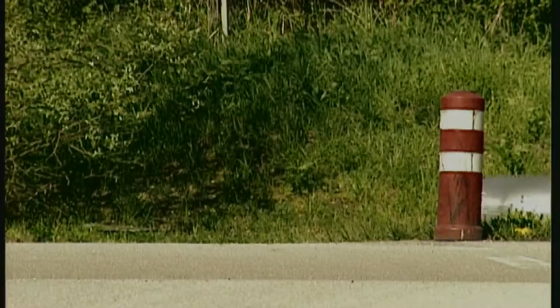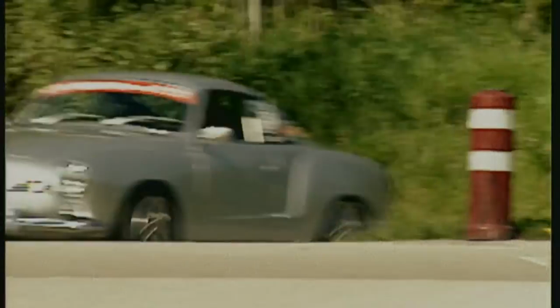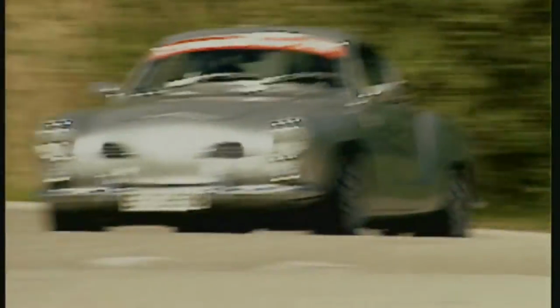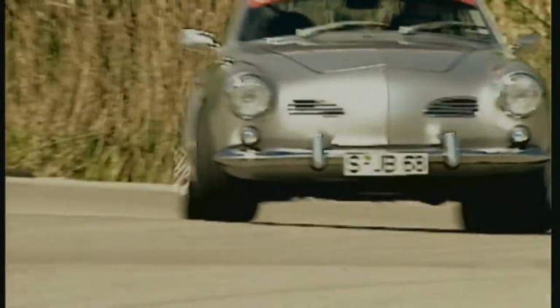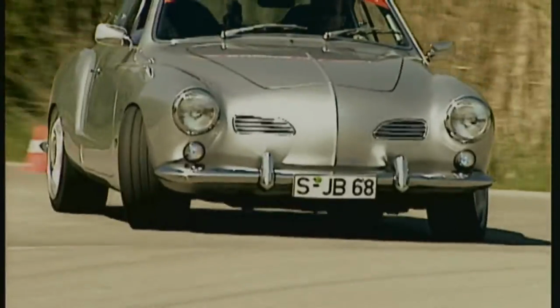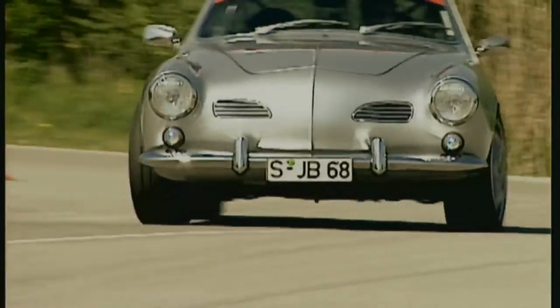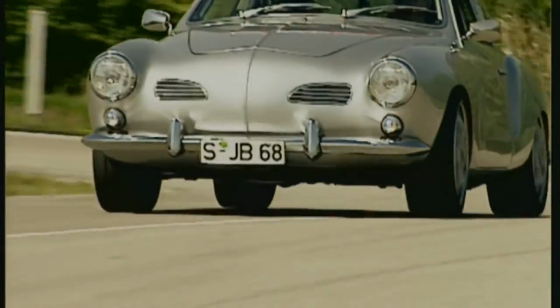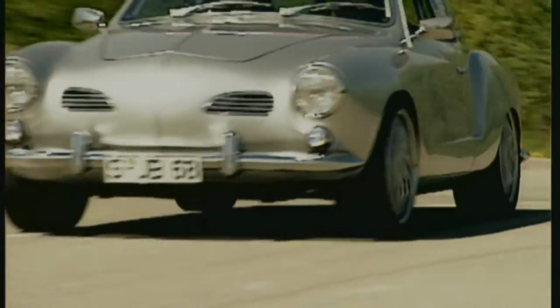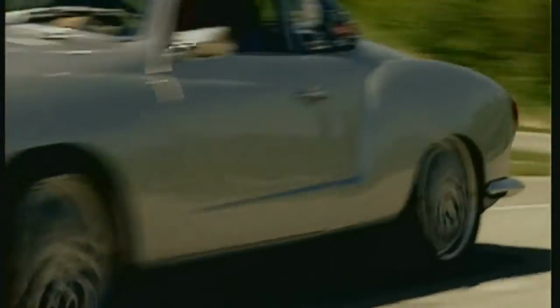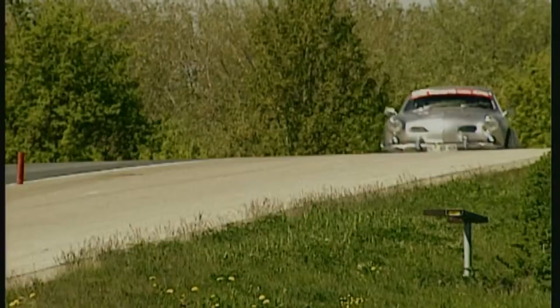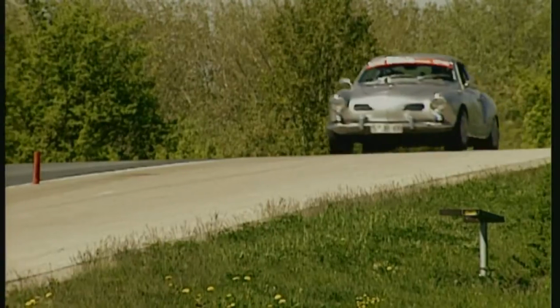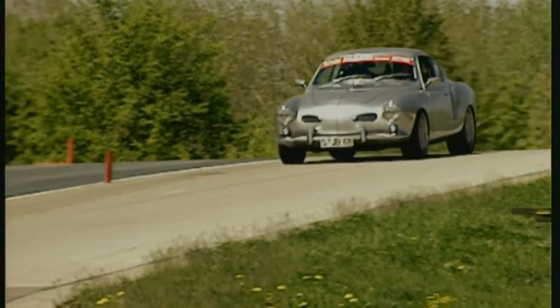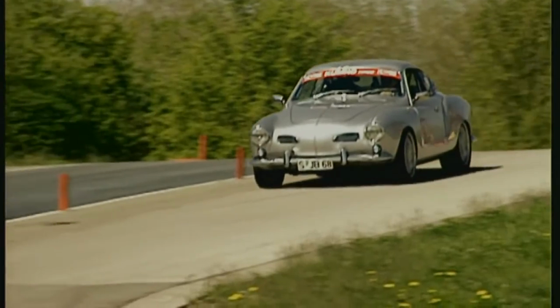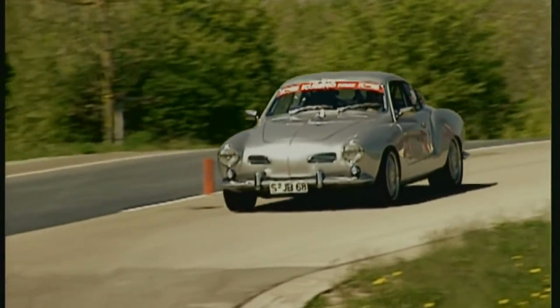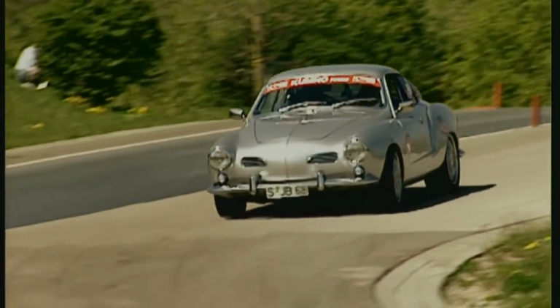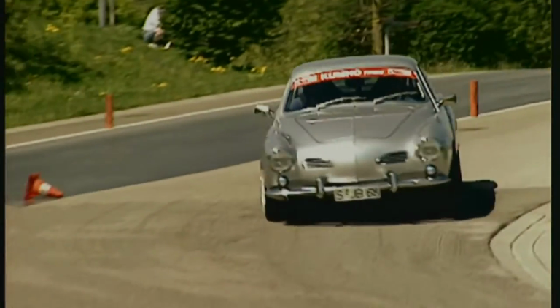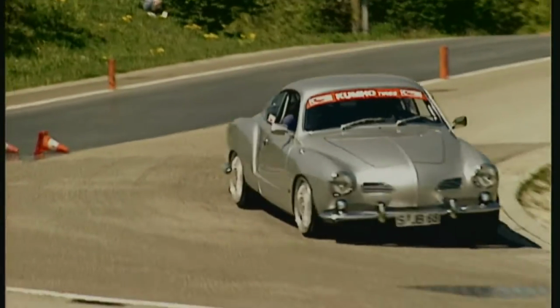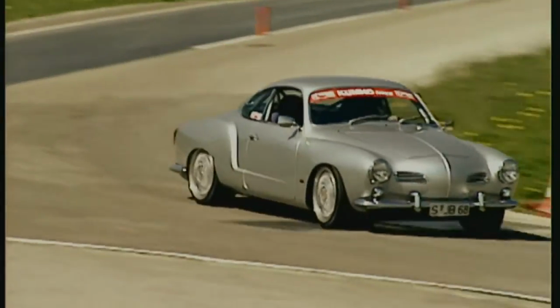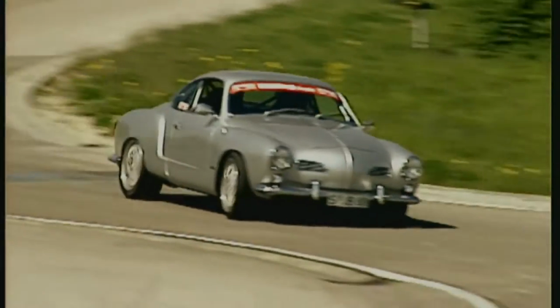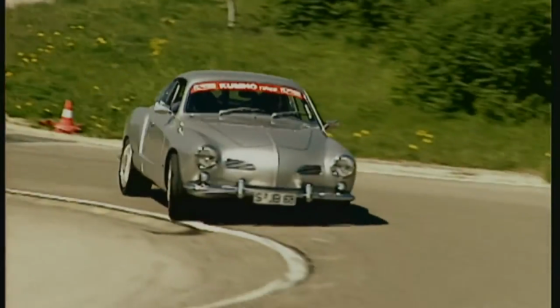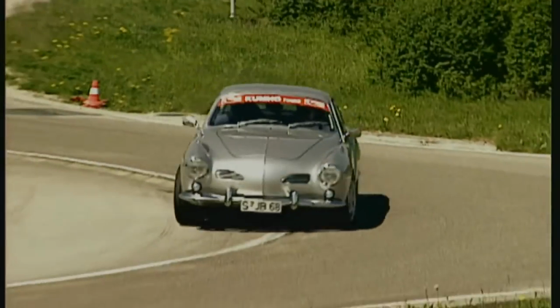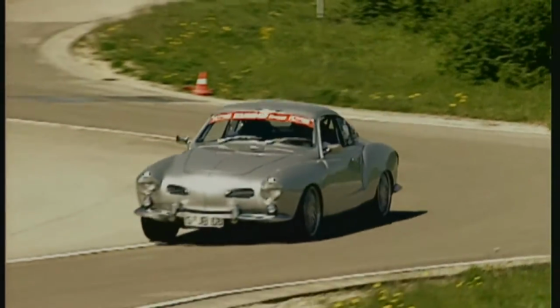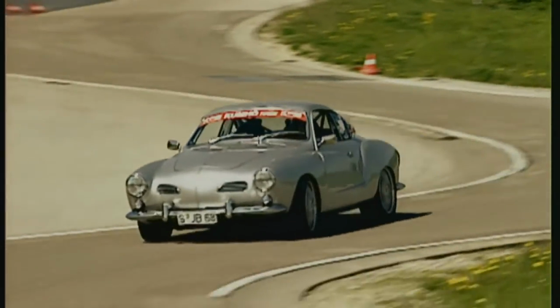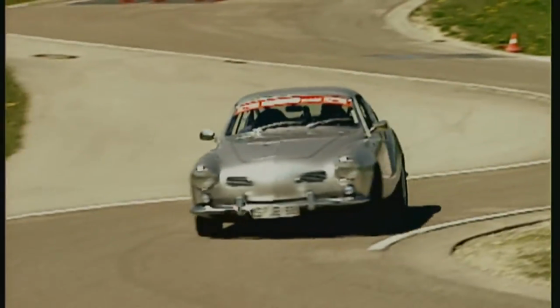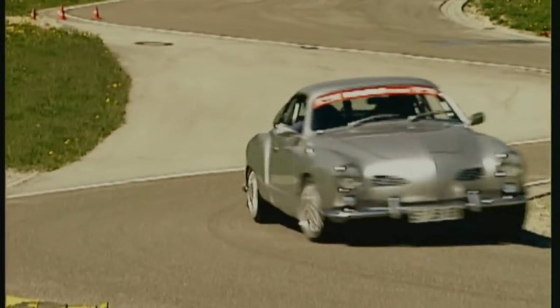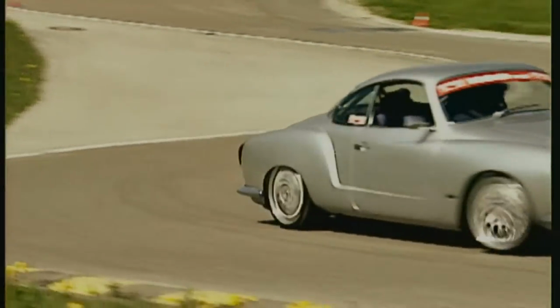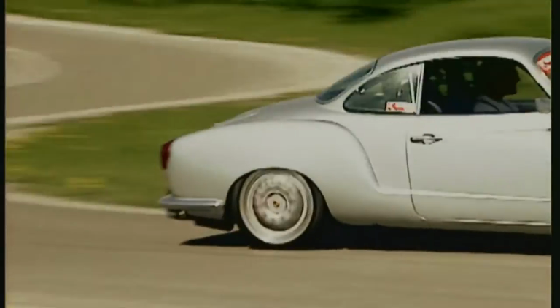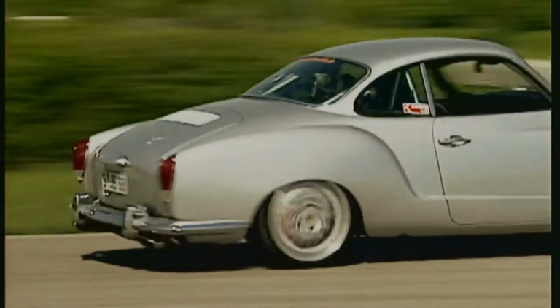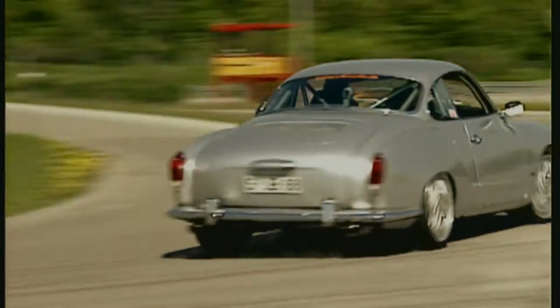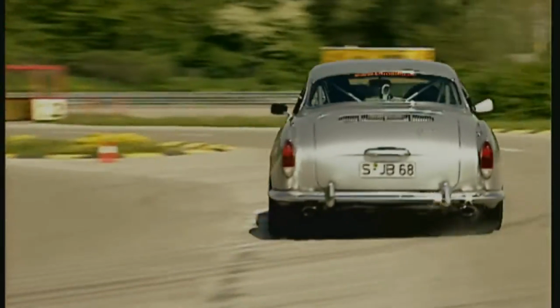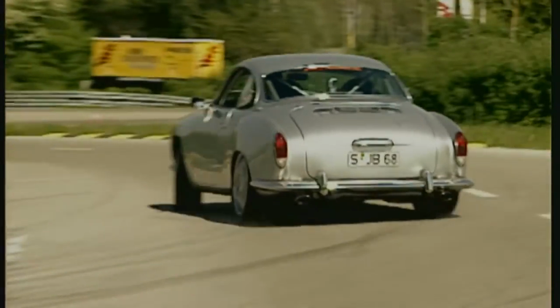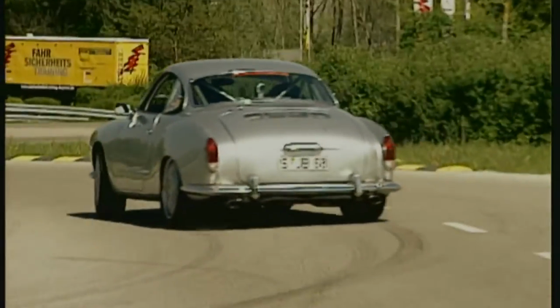This Karmann is quite different. Optically it's almost a standard model, yet it stands for brute force and hair-raising lateral accelerations. But the basic requirement for good times on the test track is a firm suspension.